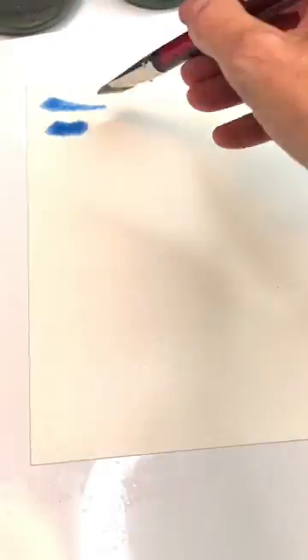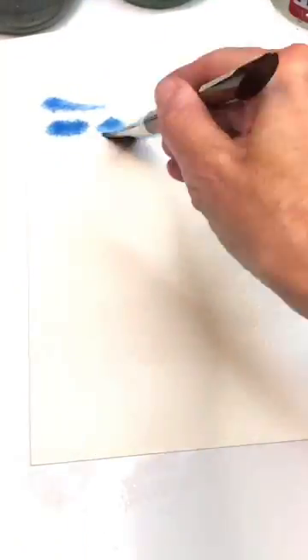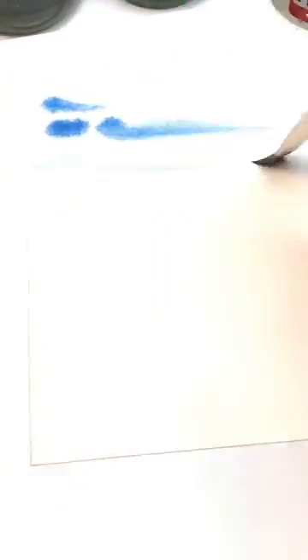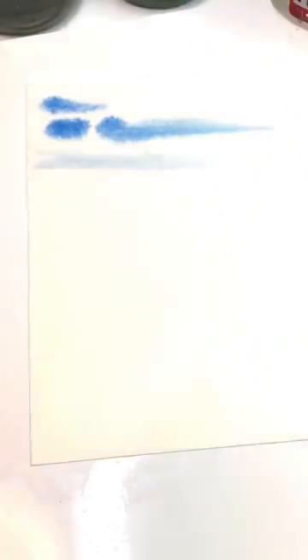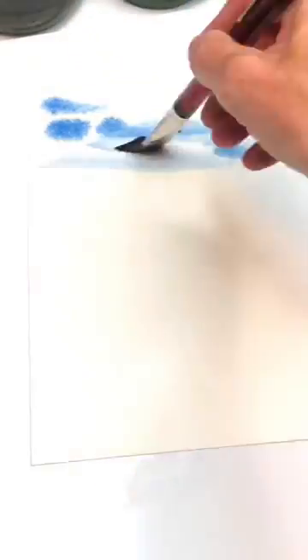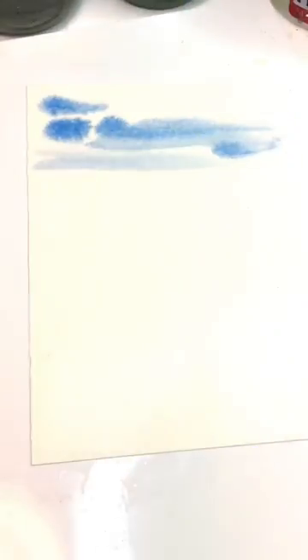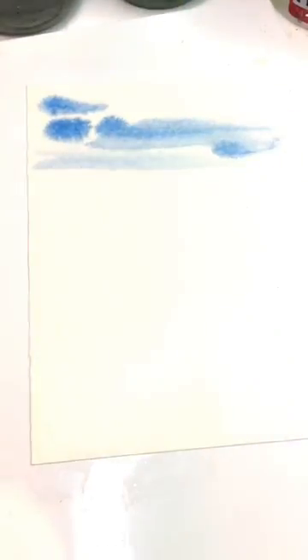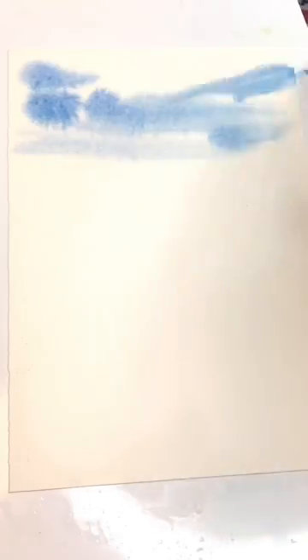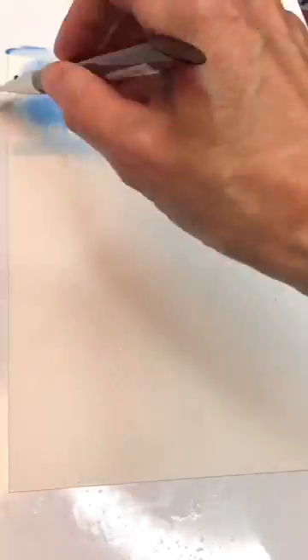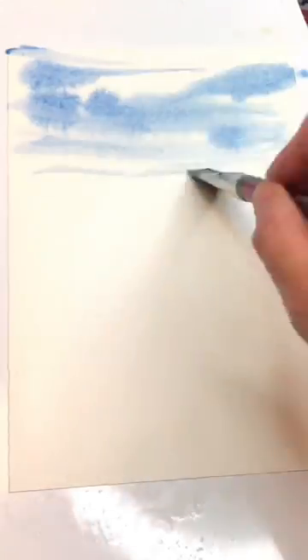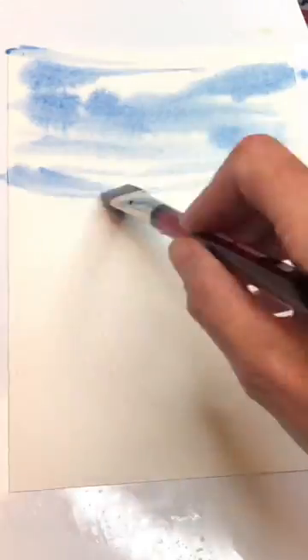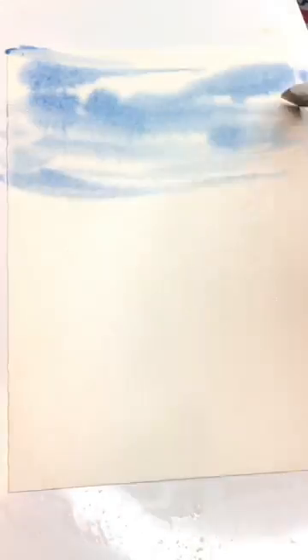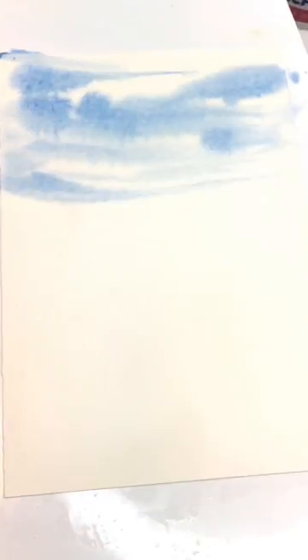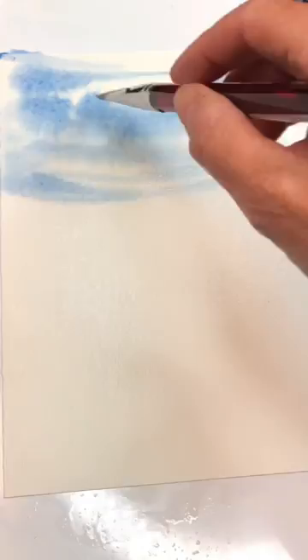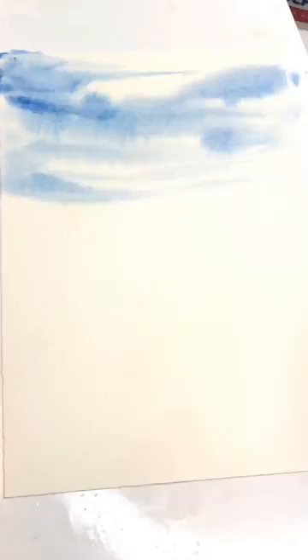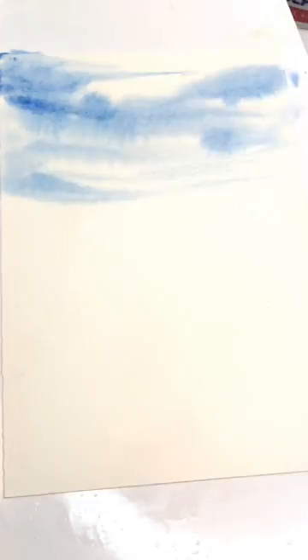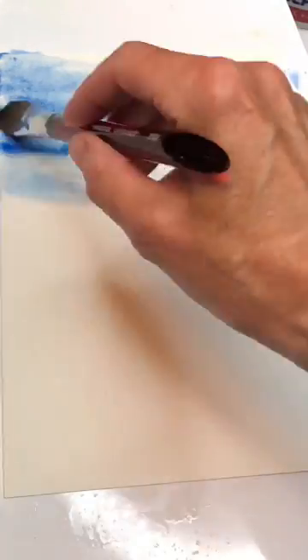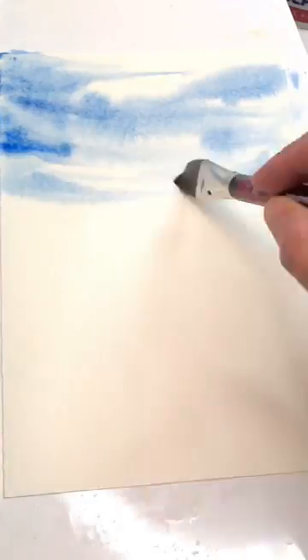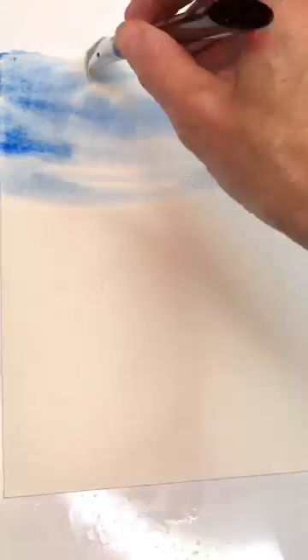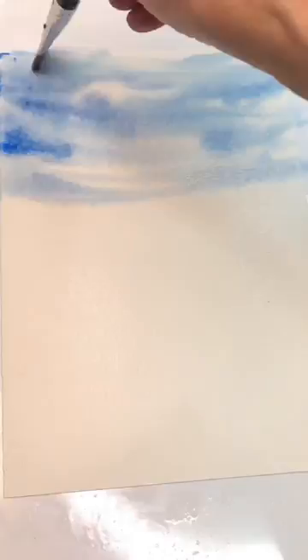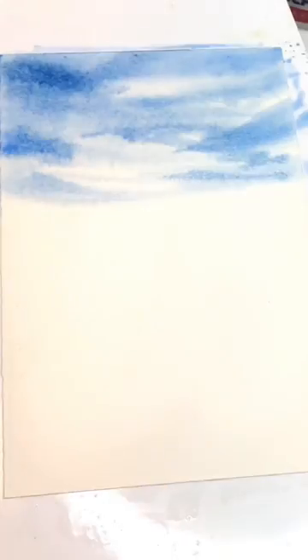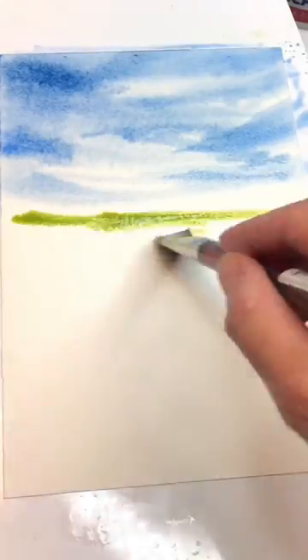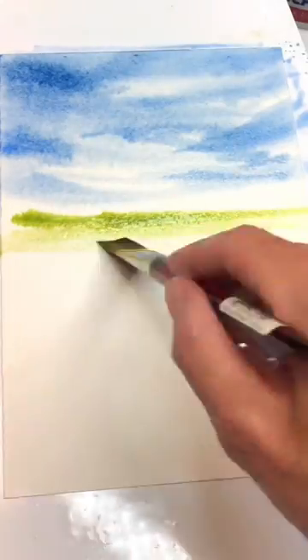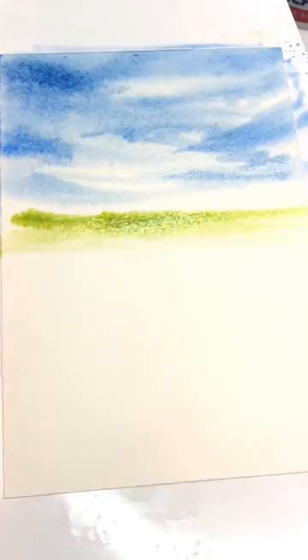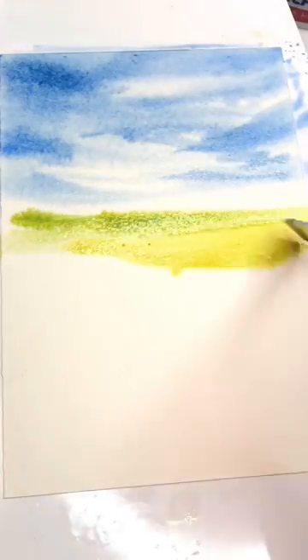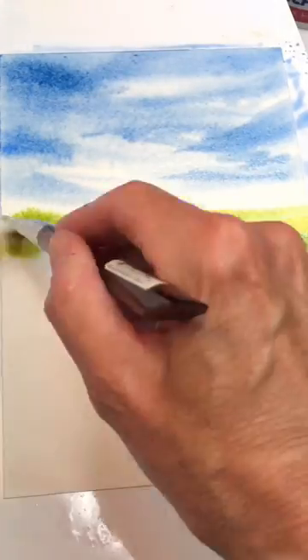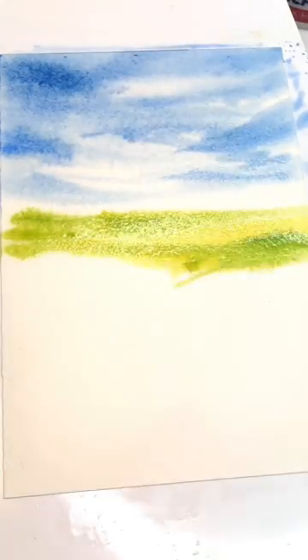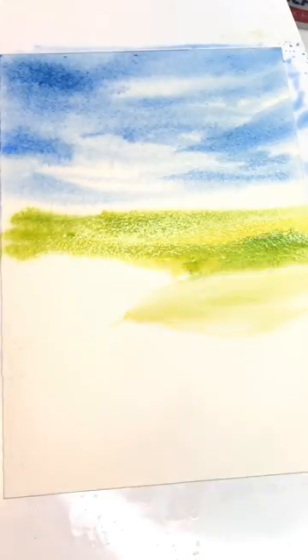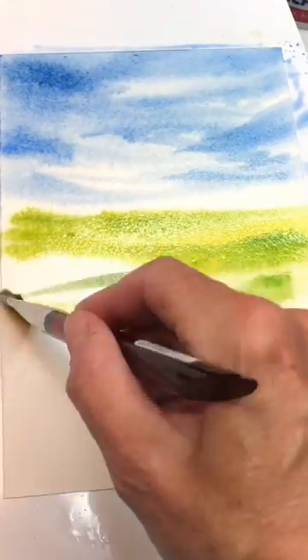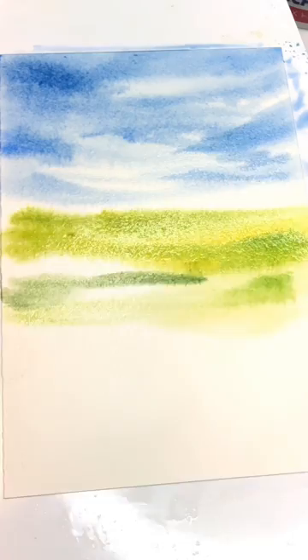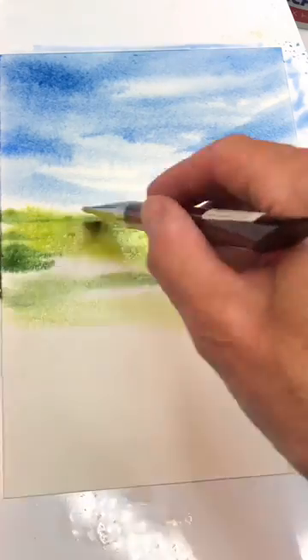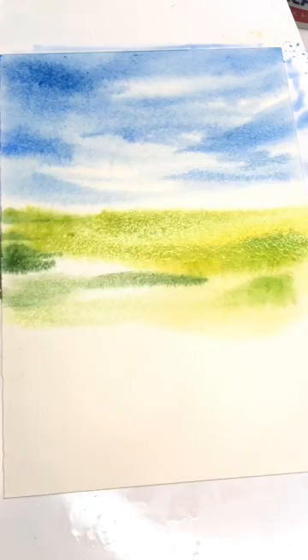Sometimes people ask me what do I paint when I'm bored. Well, I just get some paper, wet on the back, wet on the front, stop playing around with paint. Maybe you paint a little simple landscape like this.